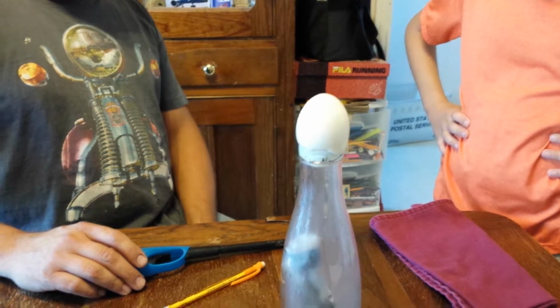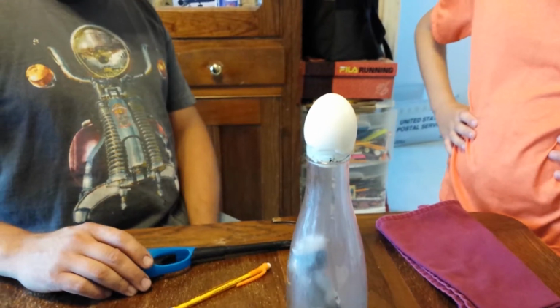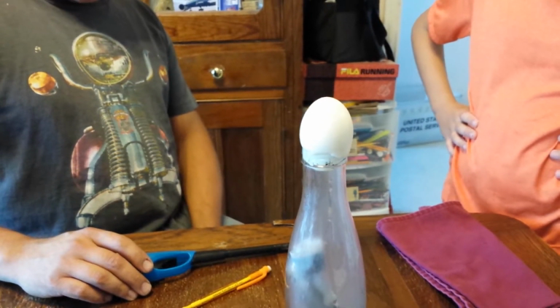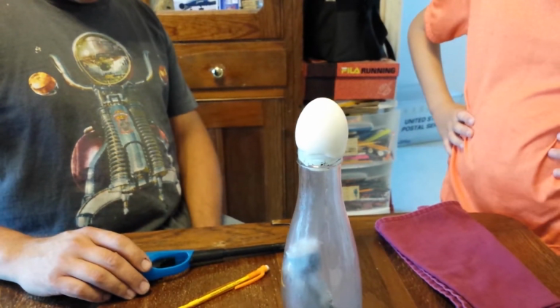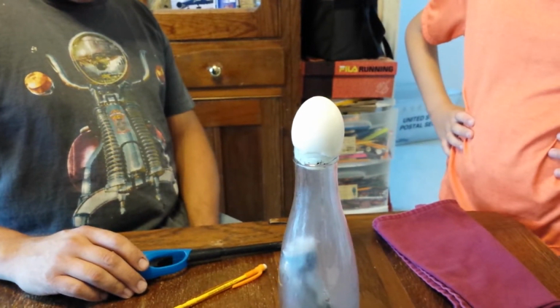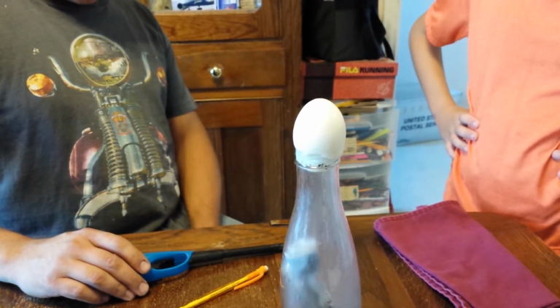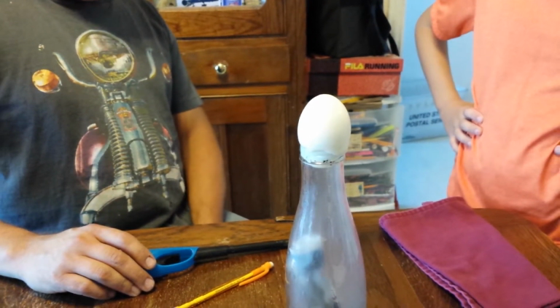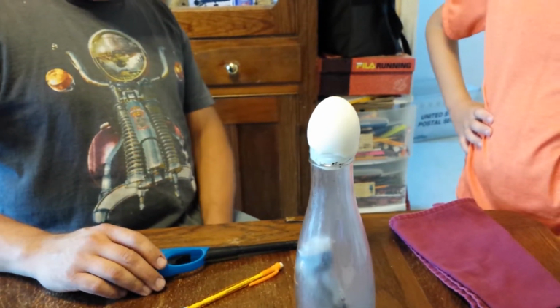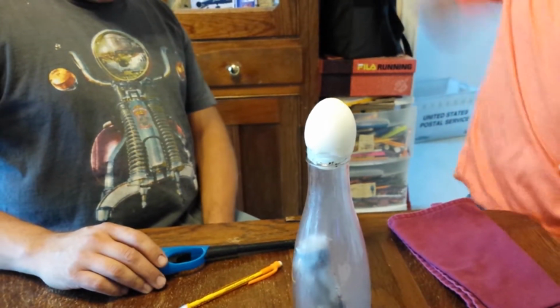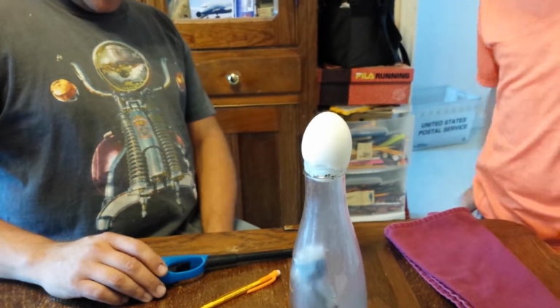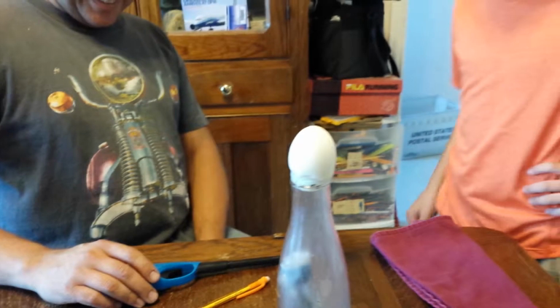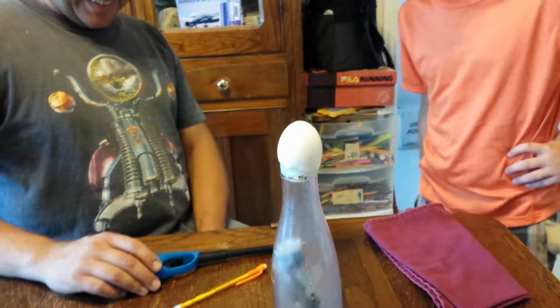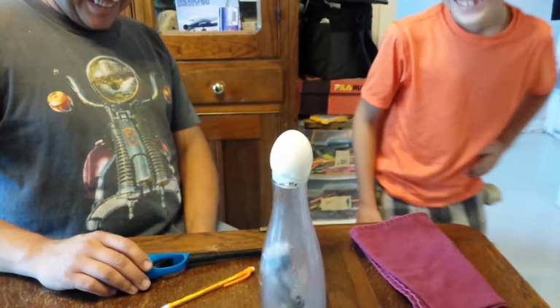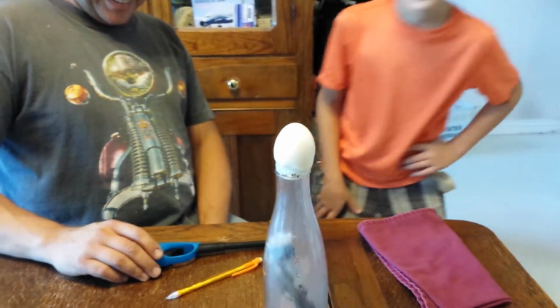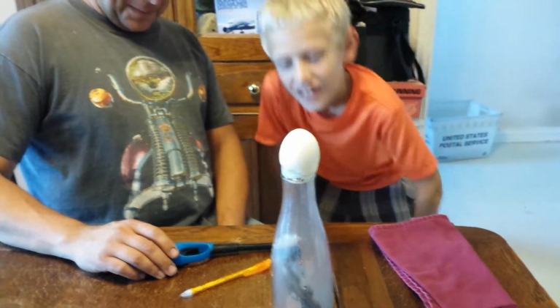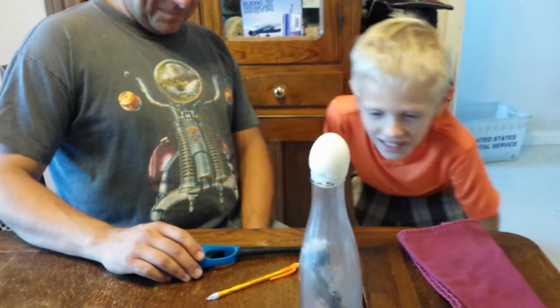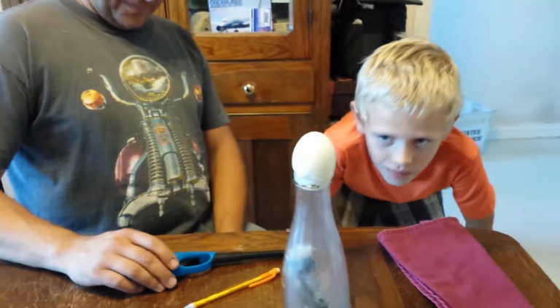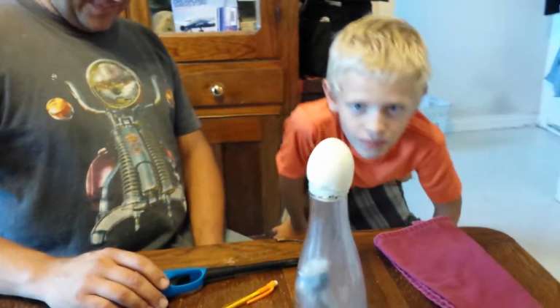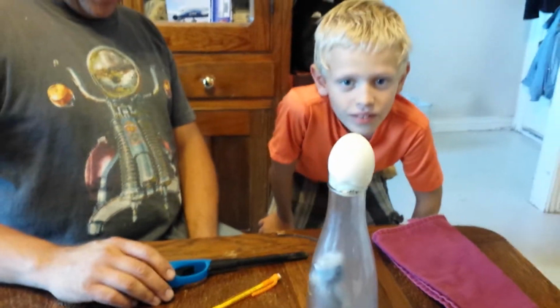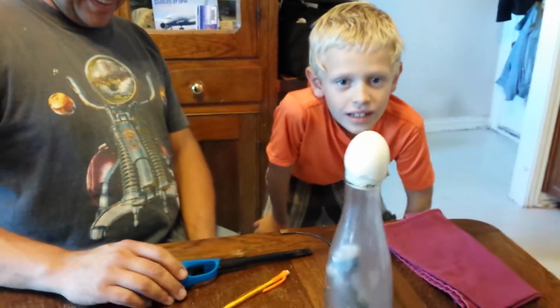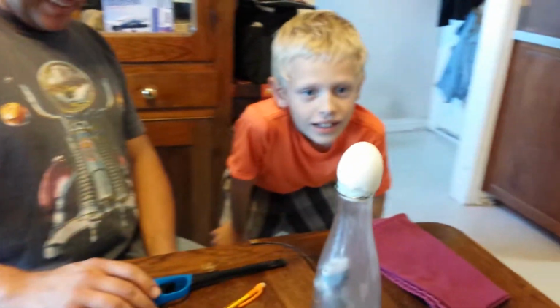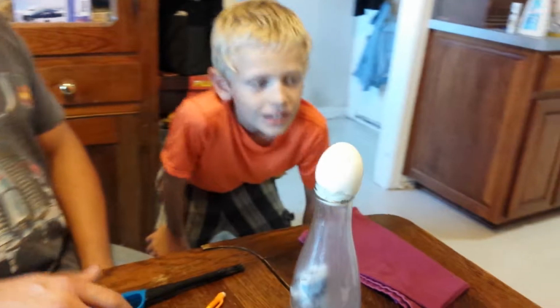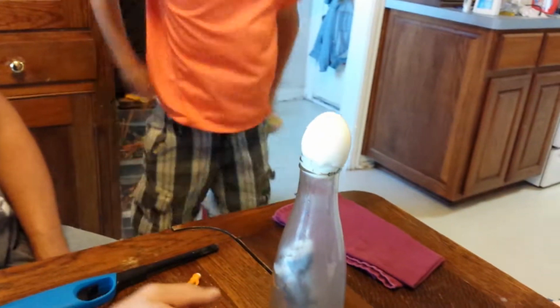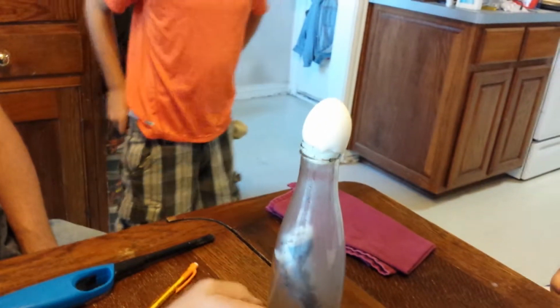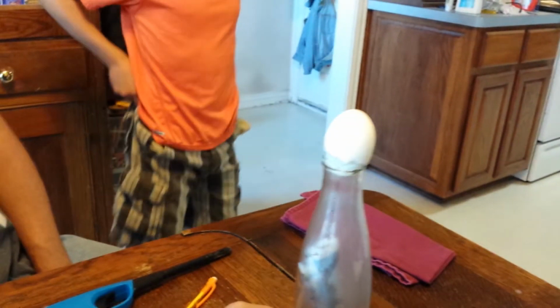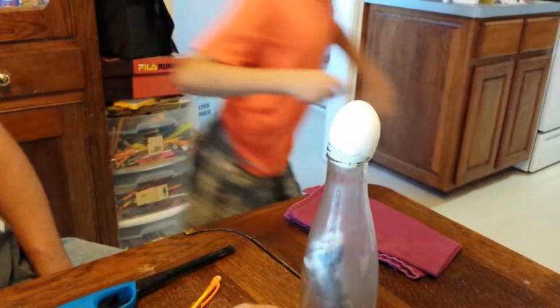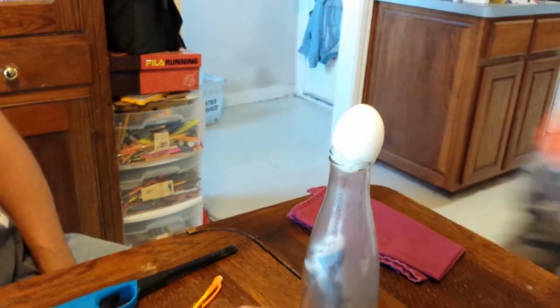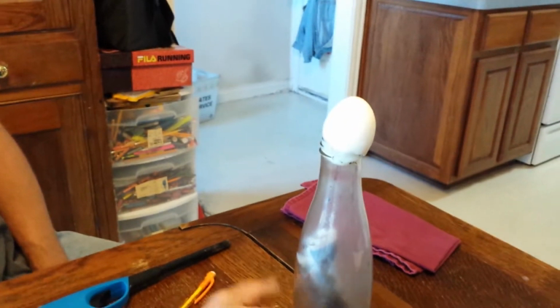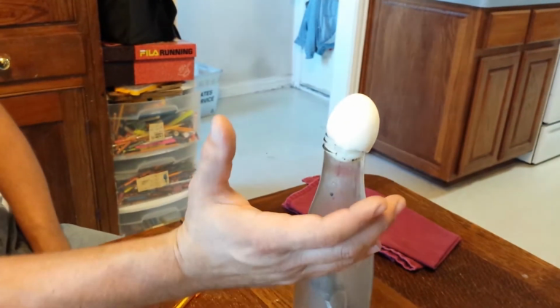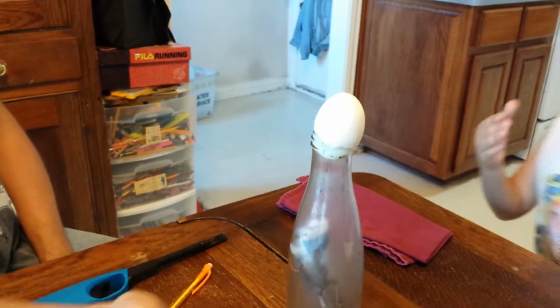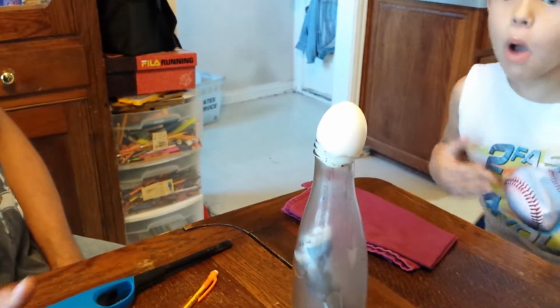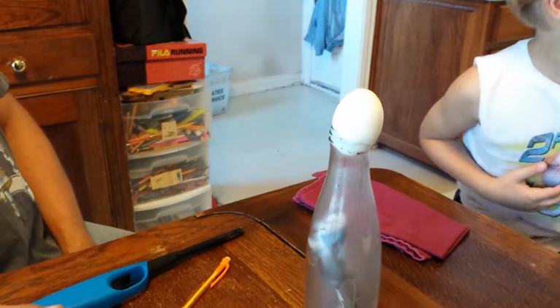That's going to cheat. I'm trying to show it in. I'm afraid. It's not going to pop. The egg is cutting, getting cut. It sure is. Whoa, whoa, whoa! Watch!